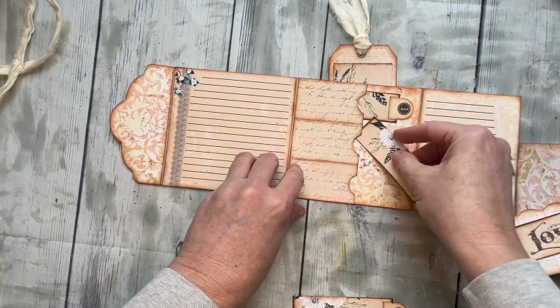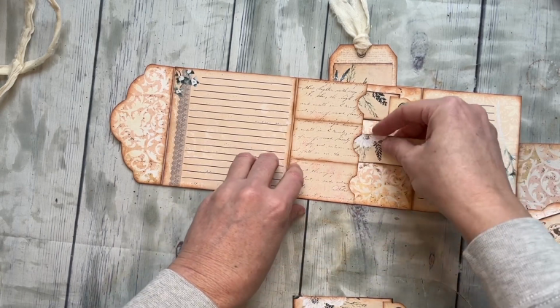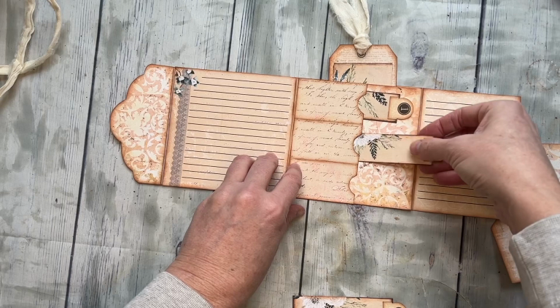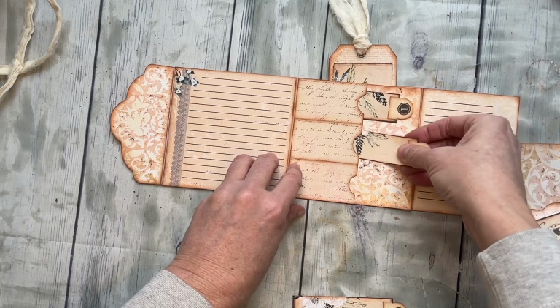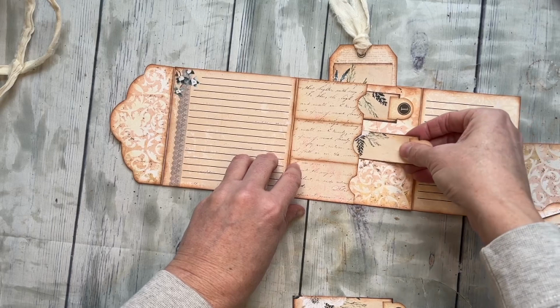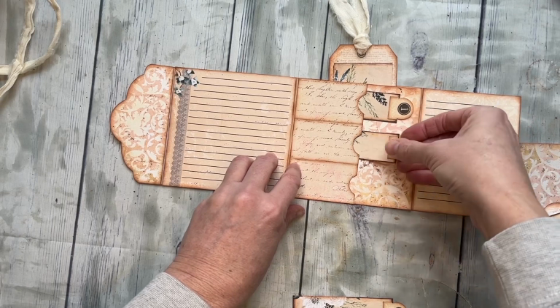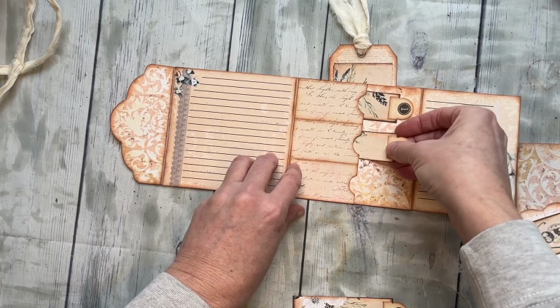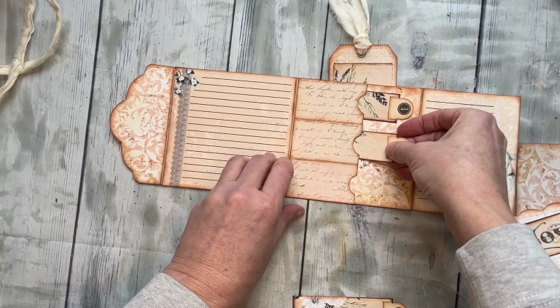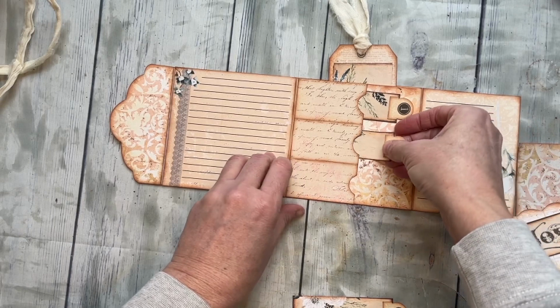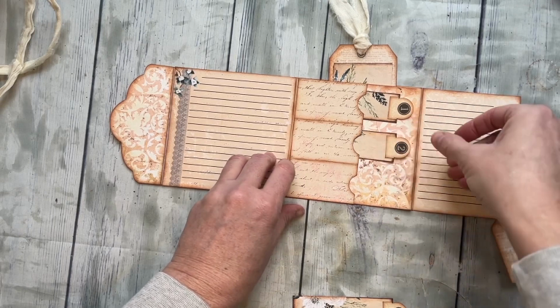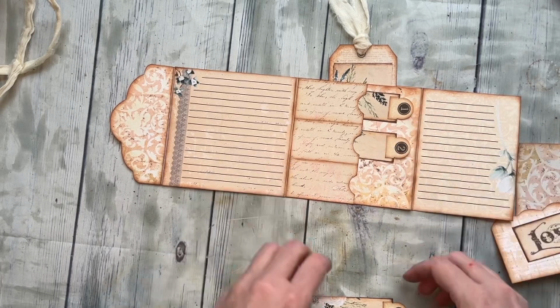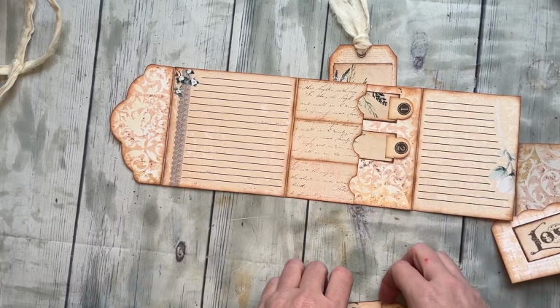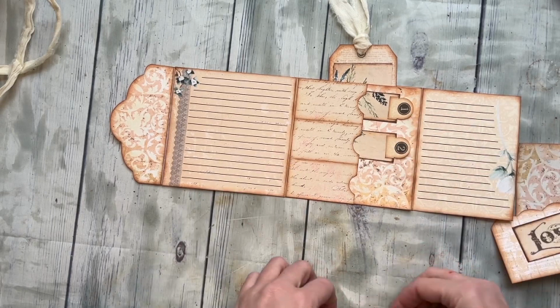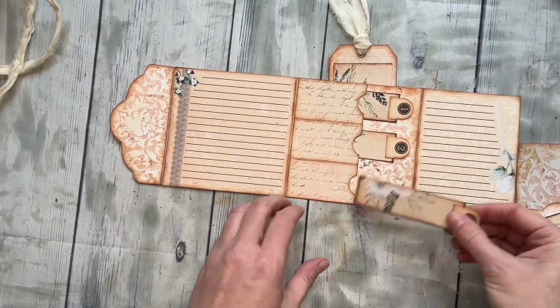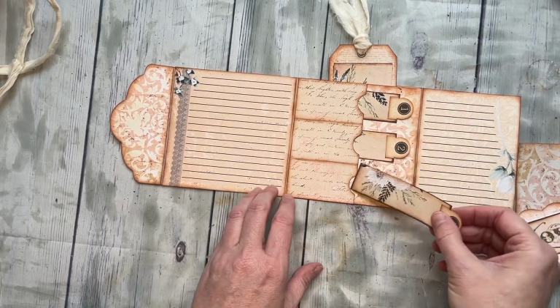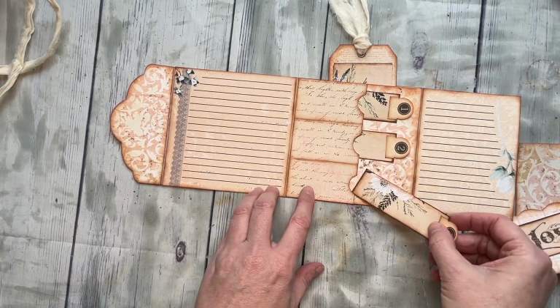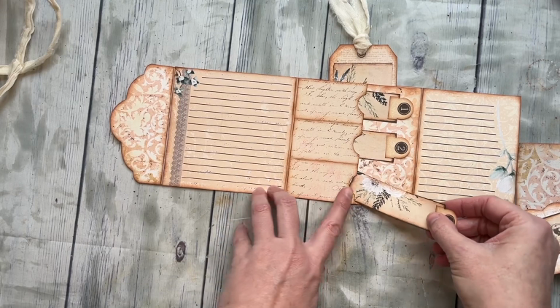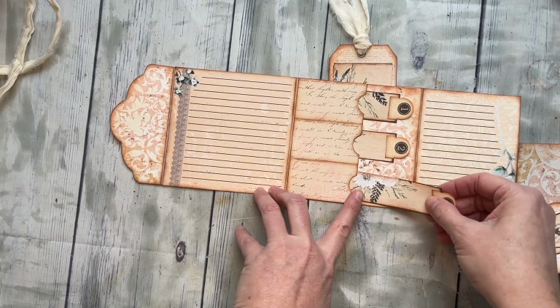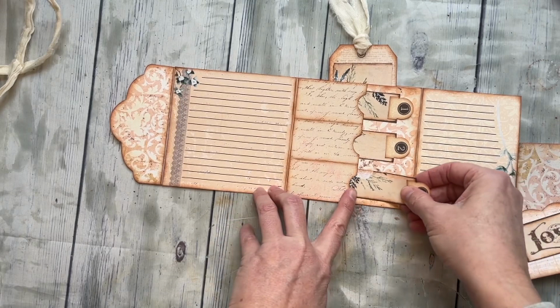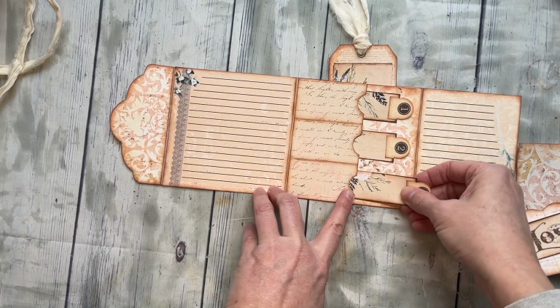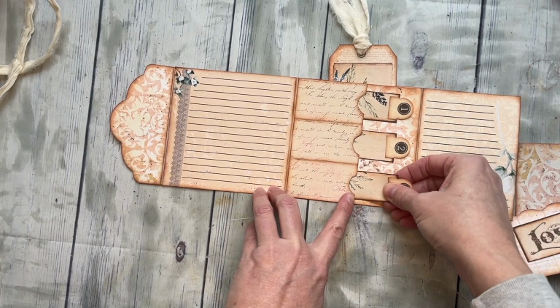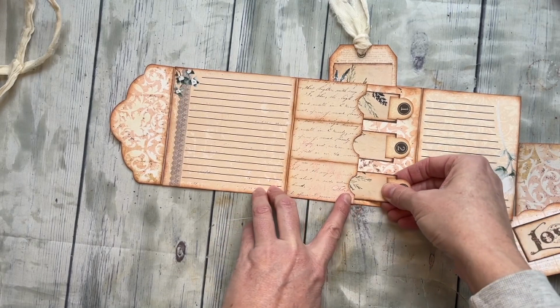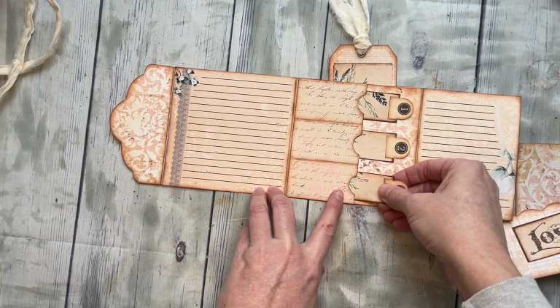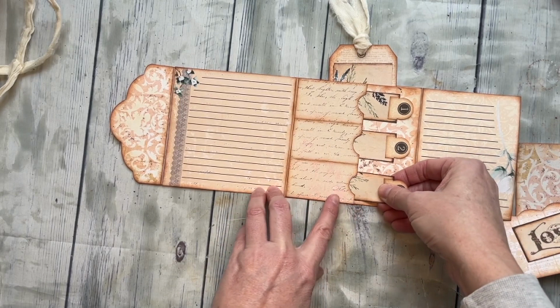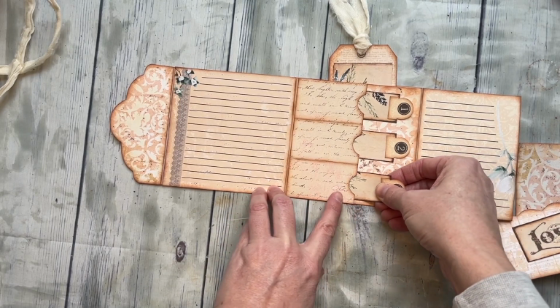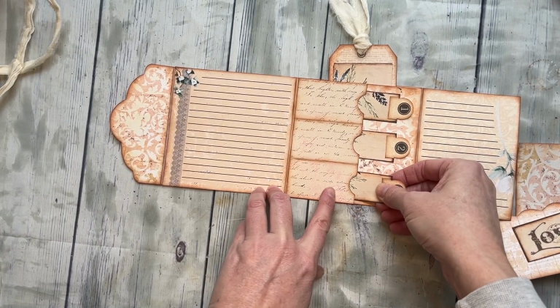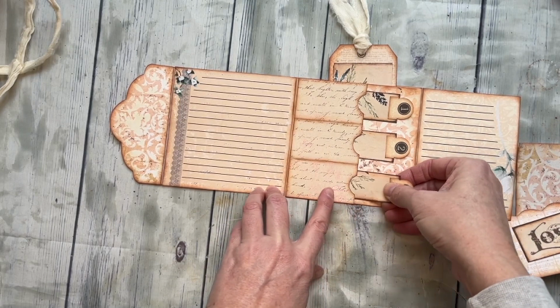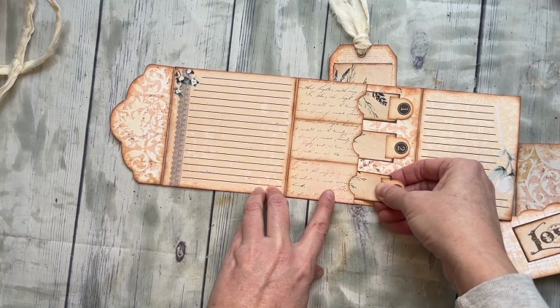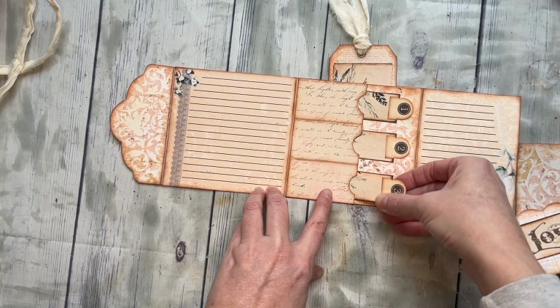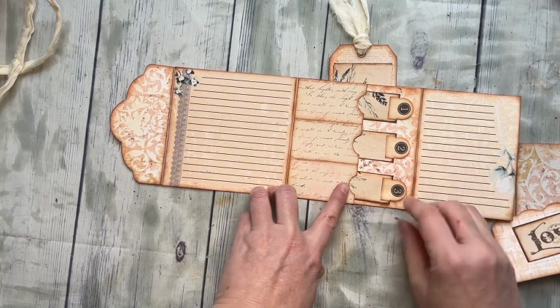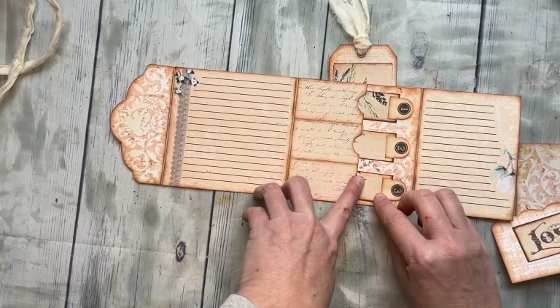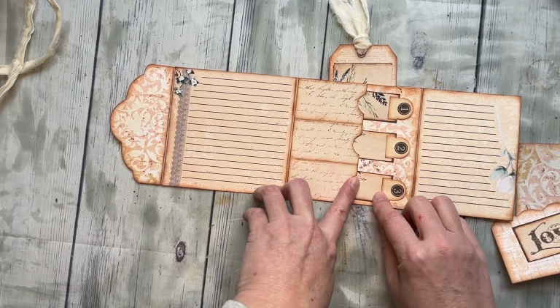I left some room for journaling. If you don't want, you can just cover those up and do something else, but I like to leave journaling space in my journals of all things.